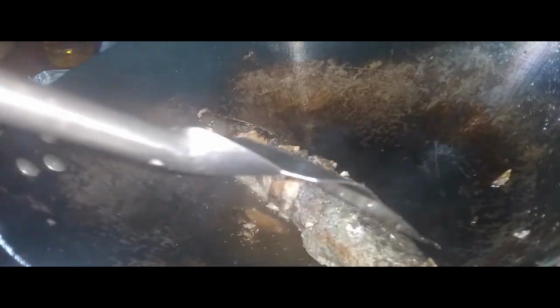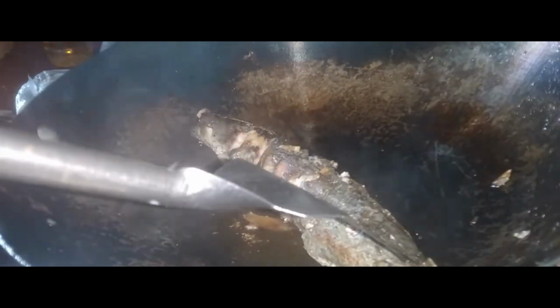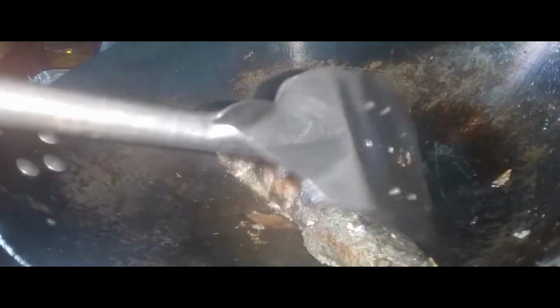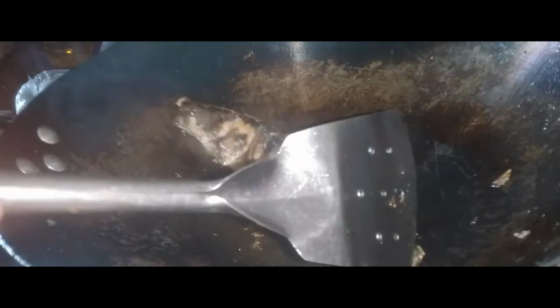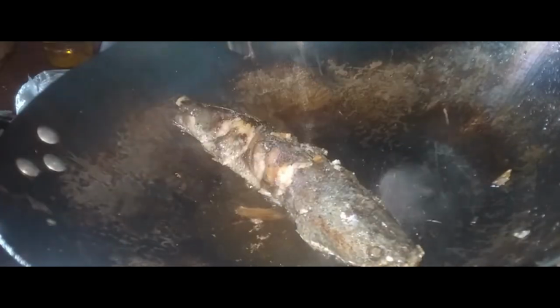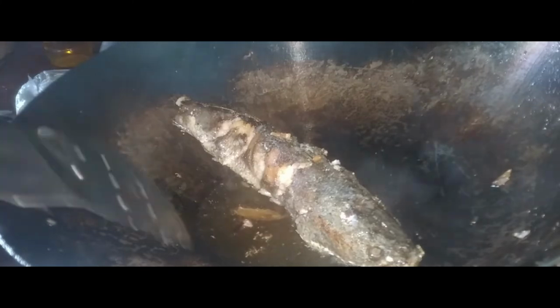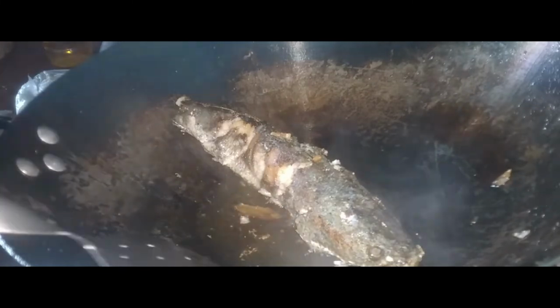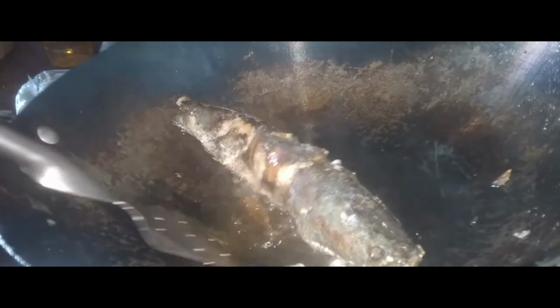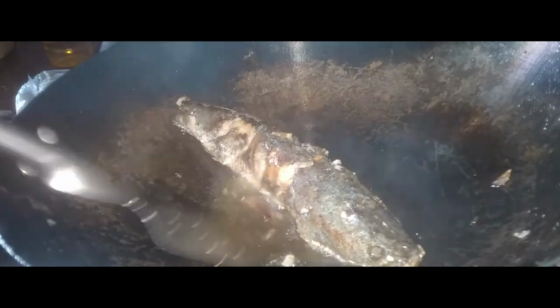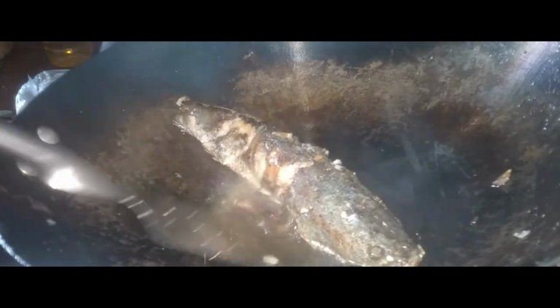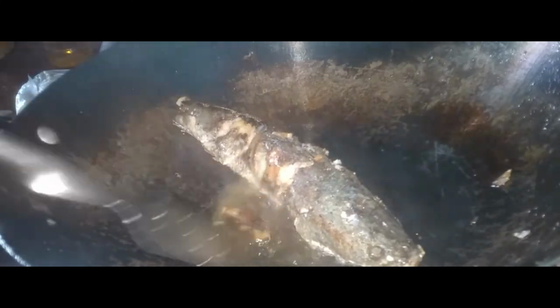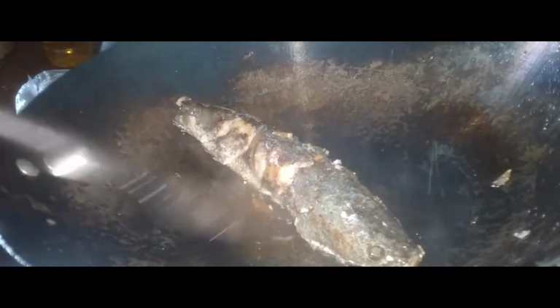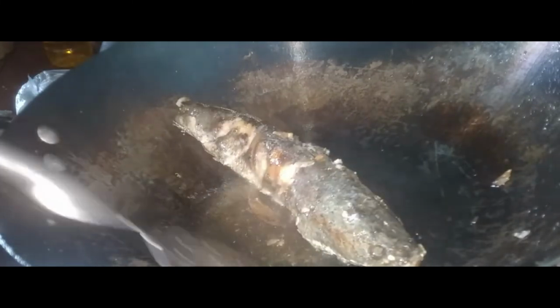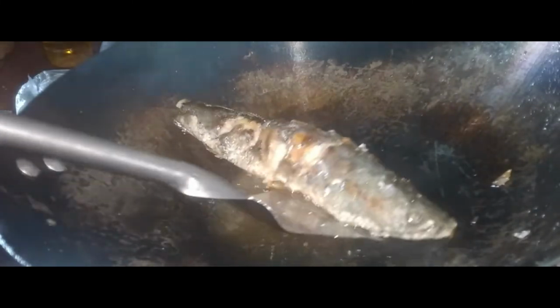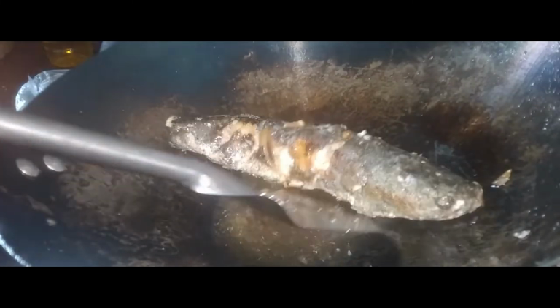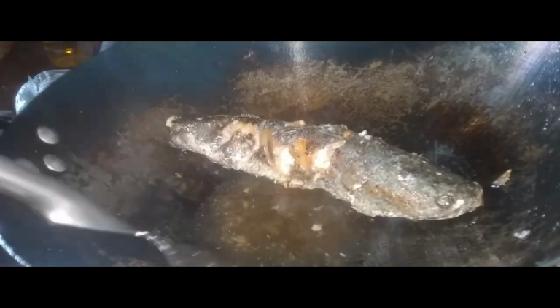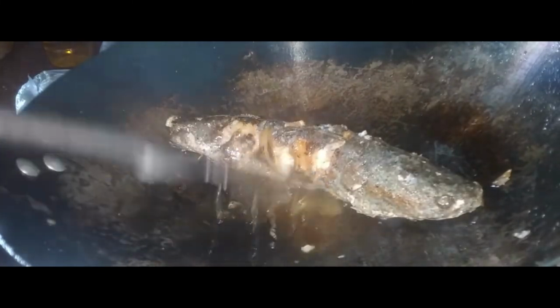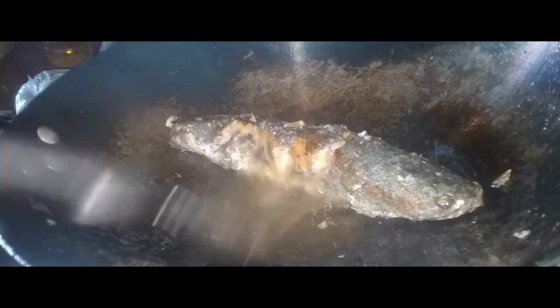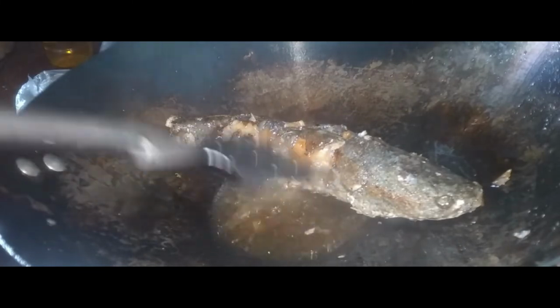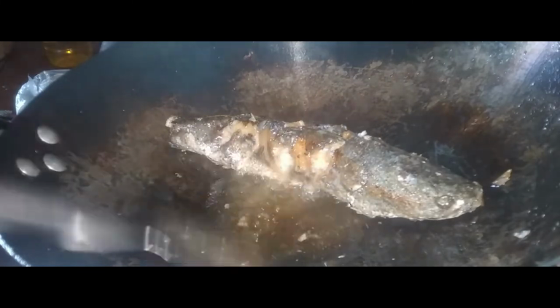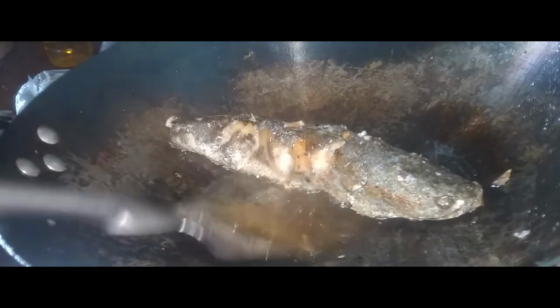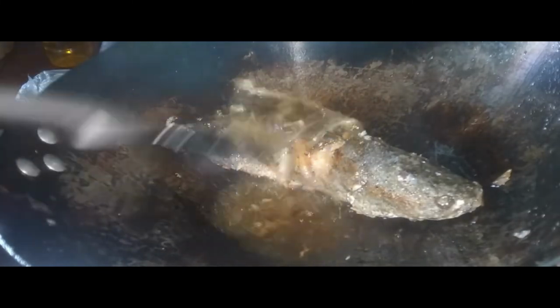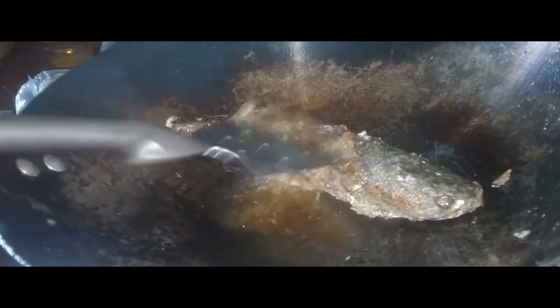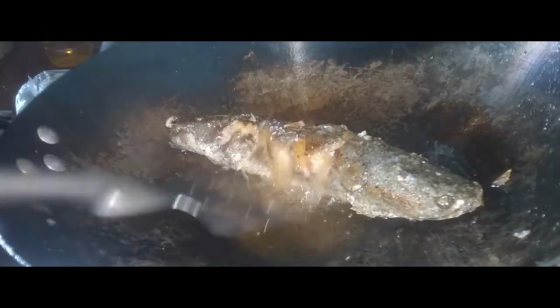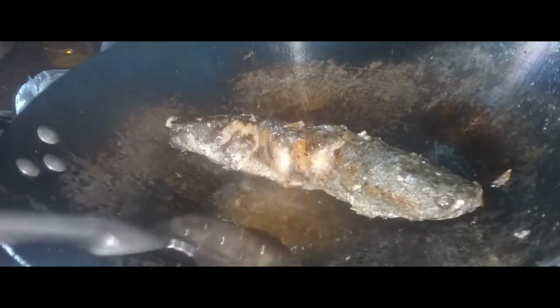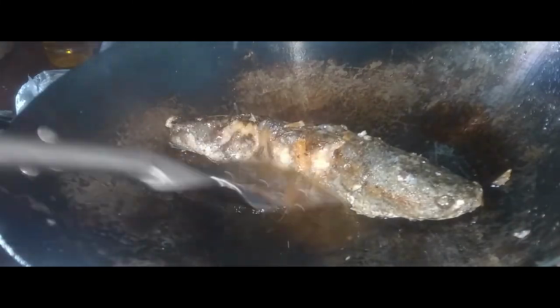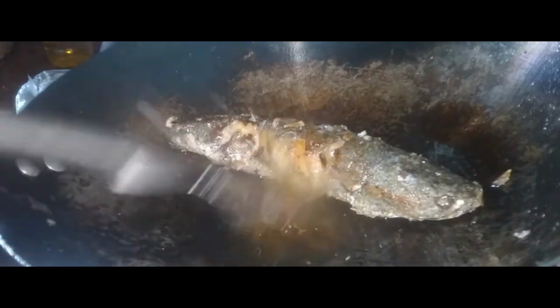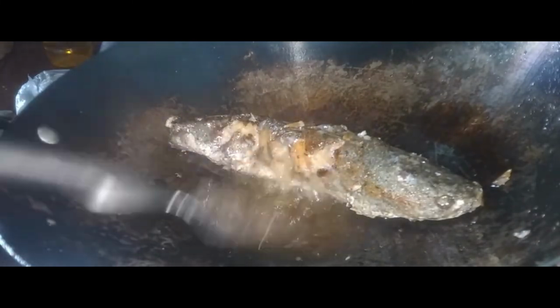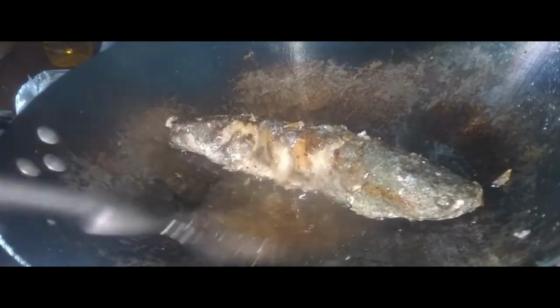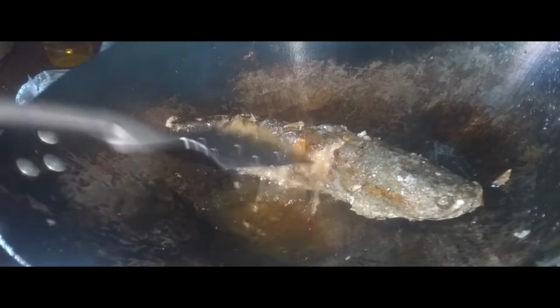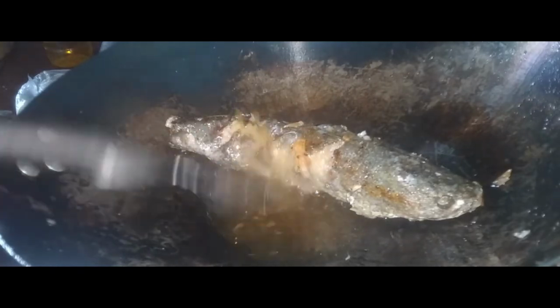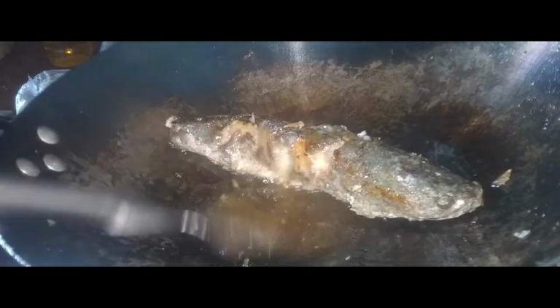Kukunin sya lang siyang balibalik sa rin. At bubuhos ng mantika para magkaroon ng crispy na balat. Gawin lang natin ito hanggang sa maging golden brown. Bura-bura sila po.